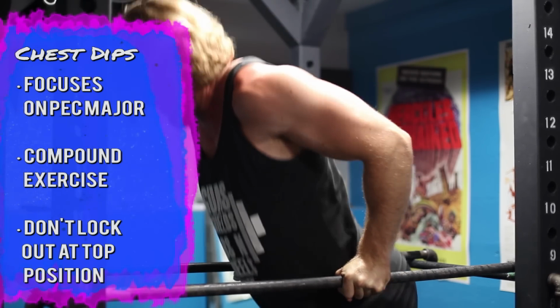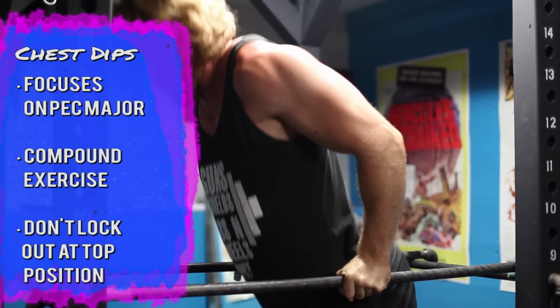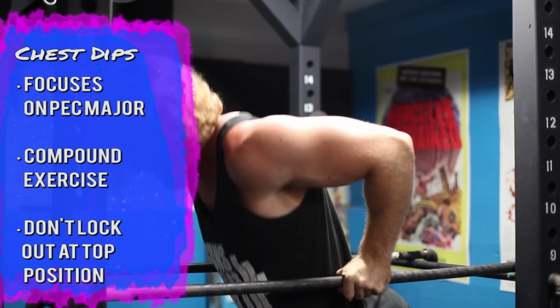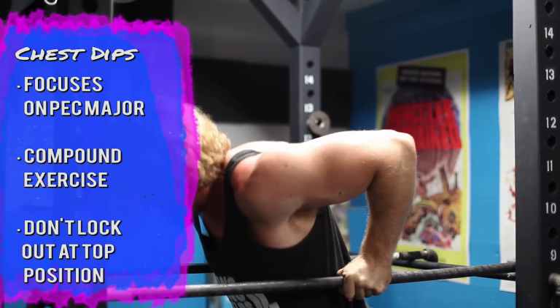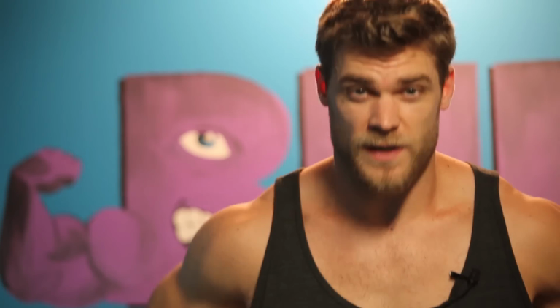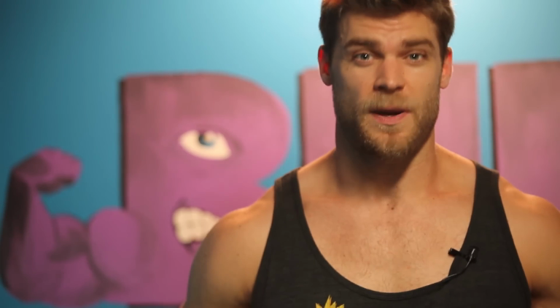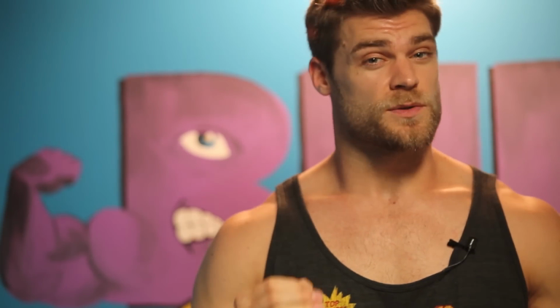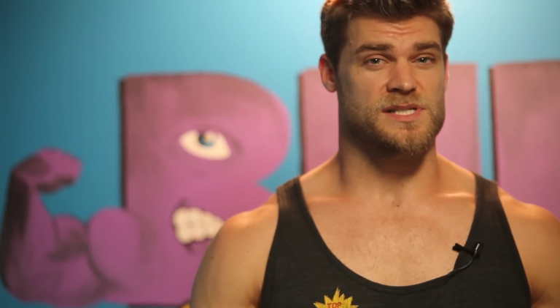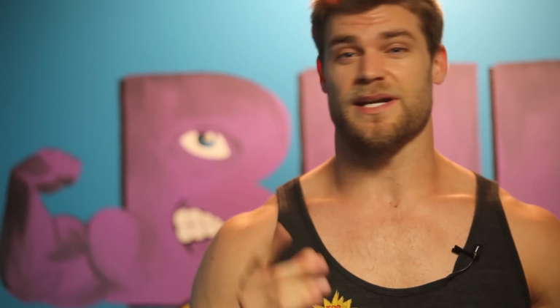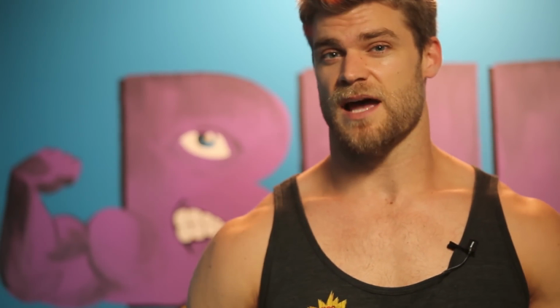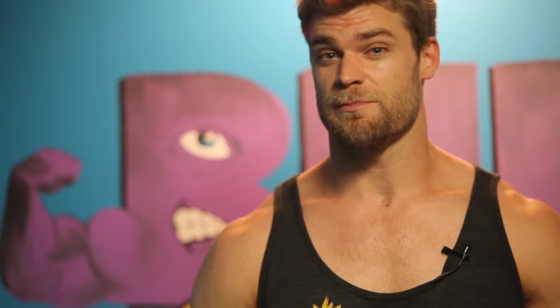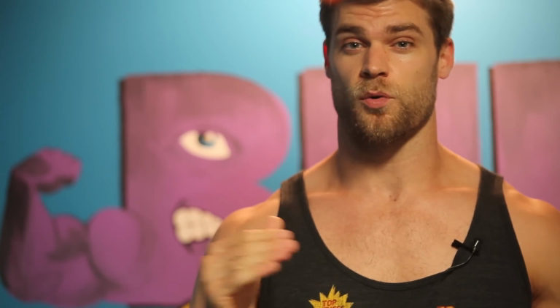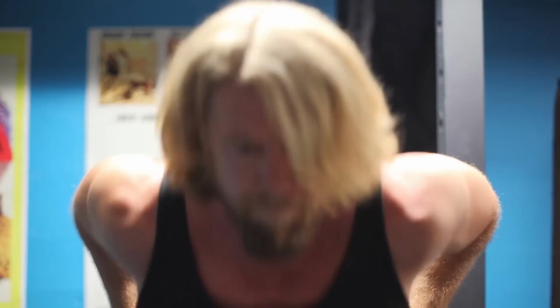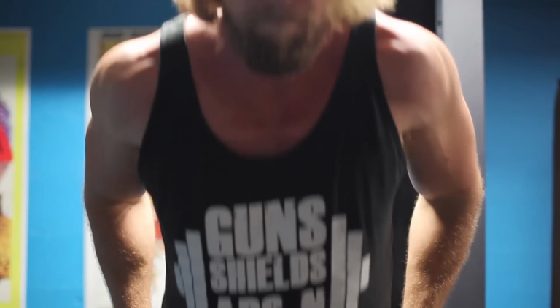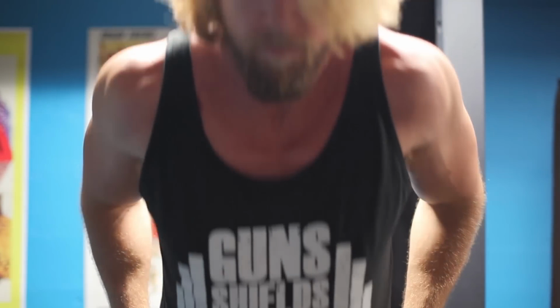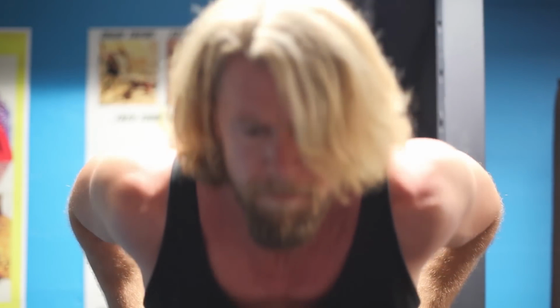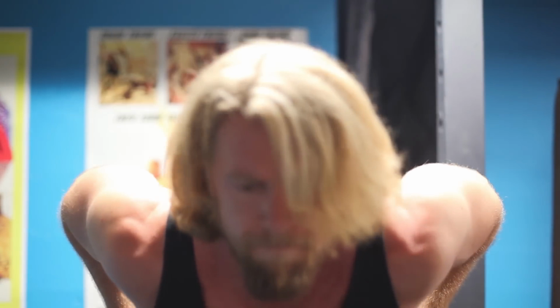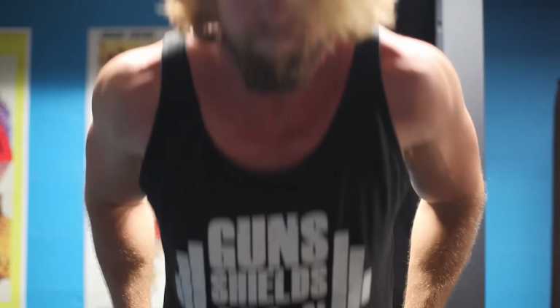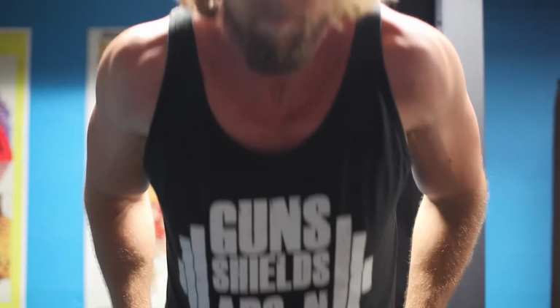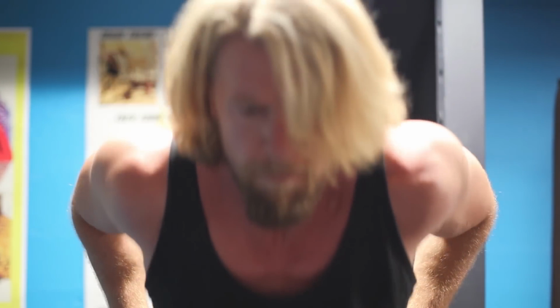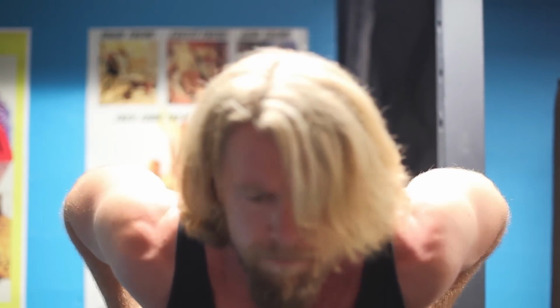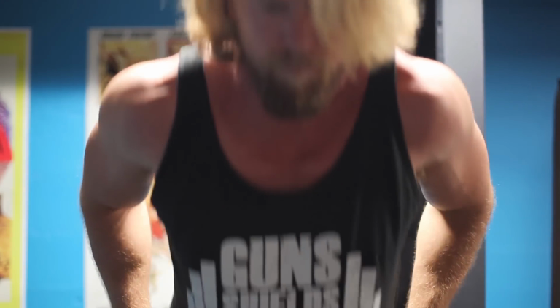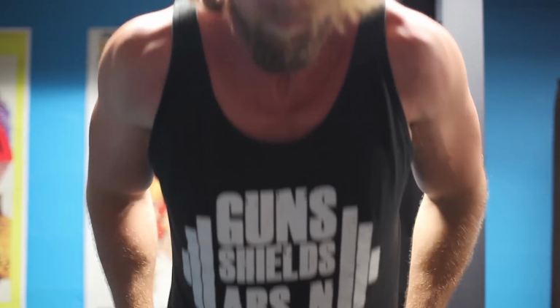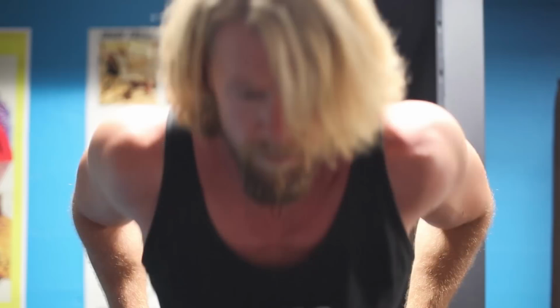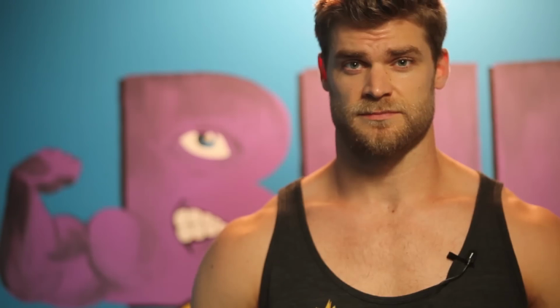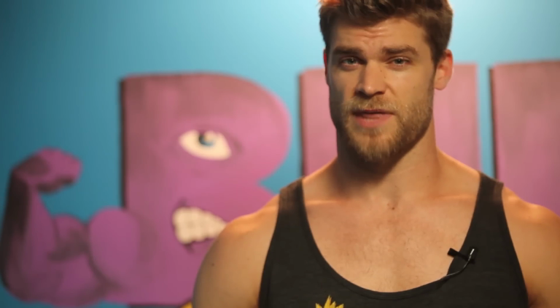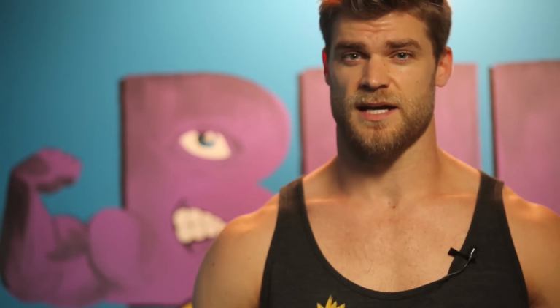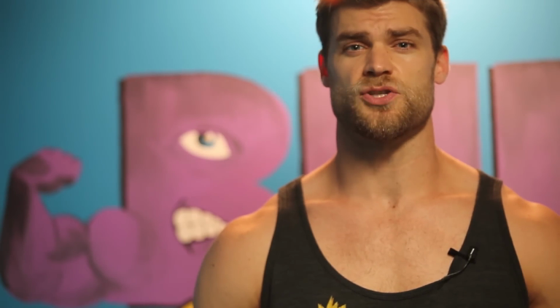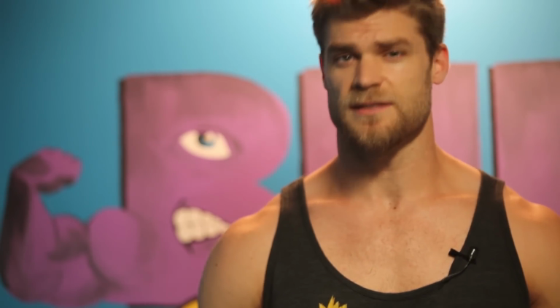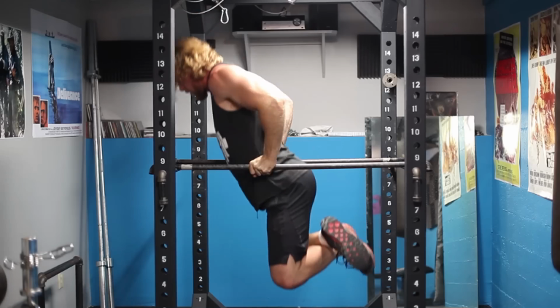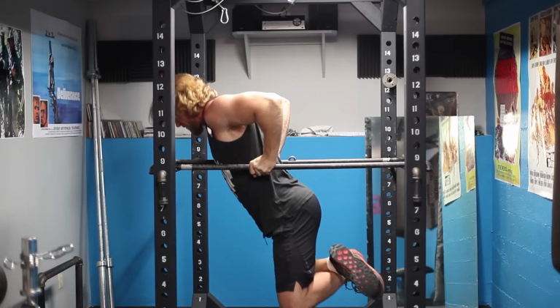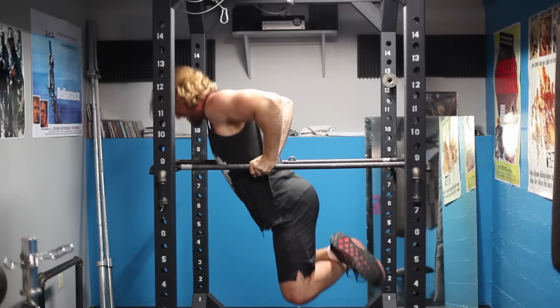Get a nice stretch in the chest, then press up to the top position. But instead of a full lockout at the top, stop about three-quarters of the way up to keep that time under tension — TUT — maintaining tension on the chest throughout the duration of the exercise.